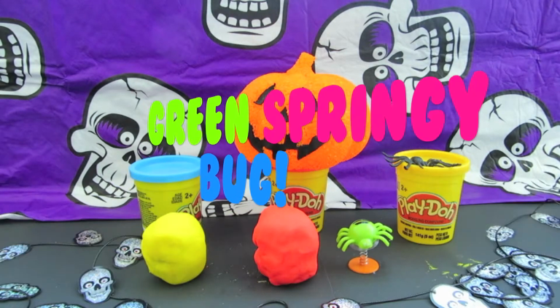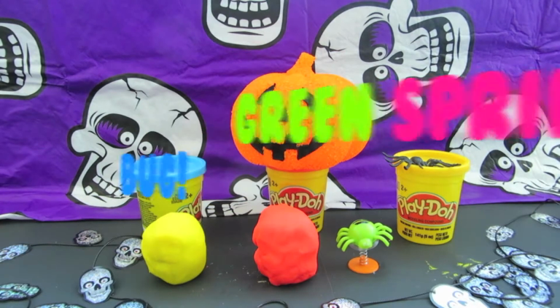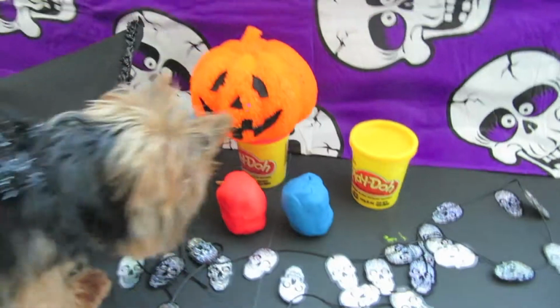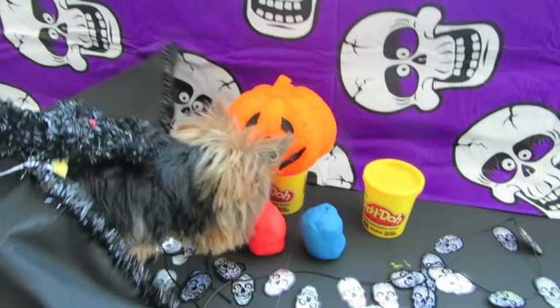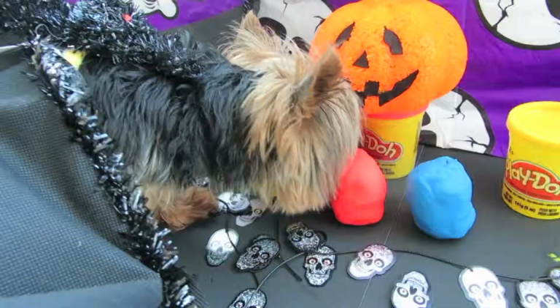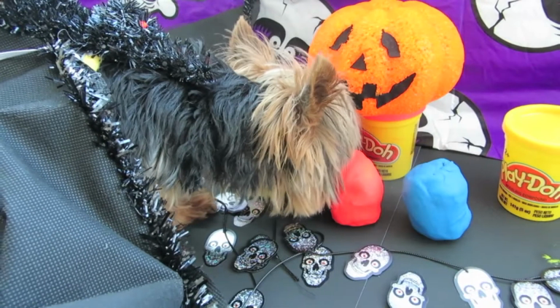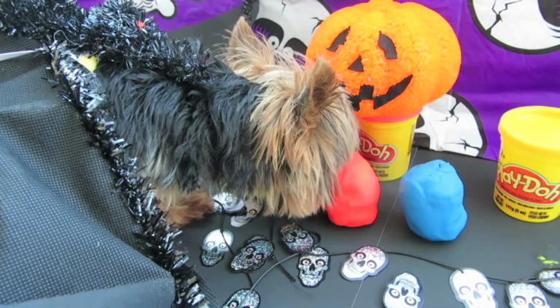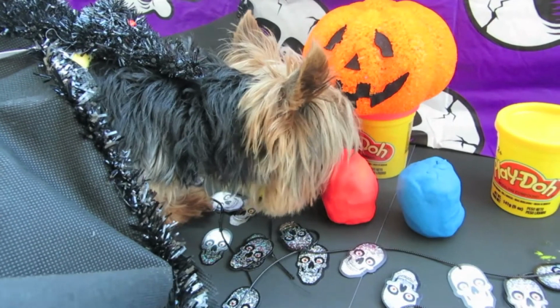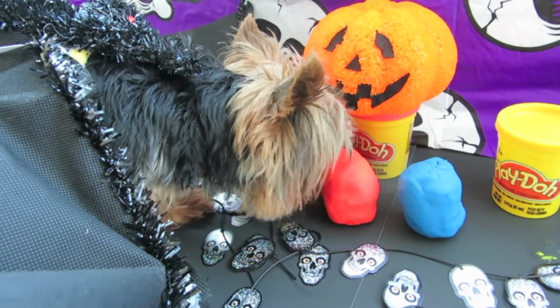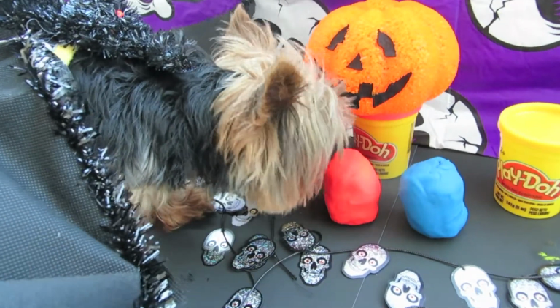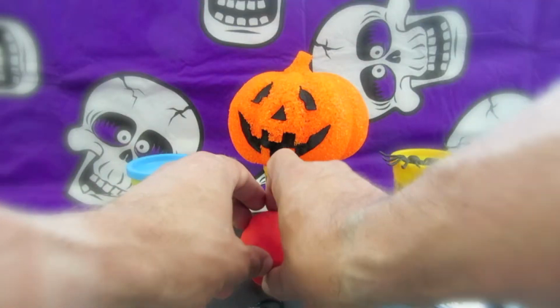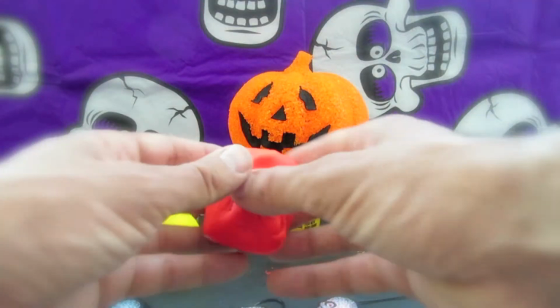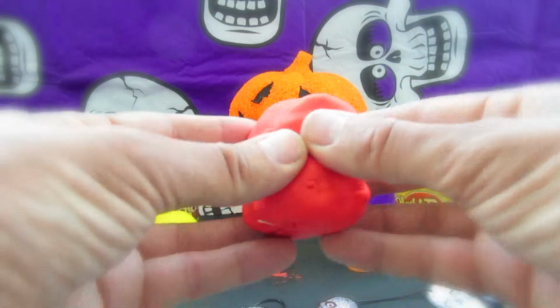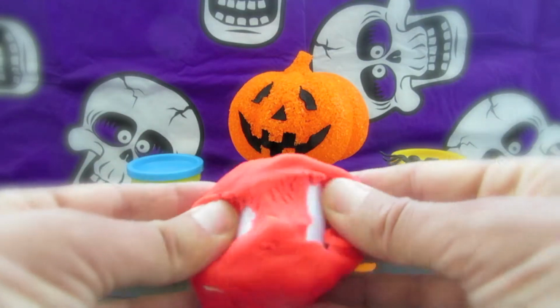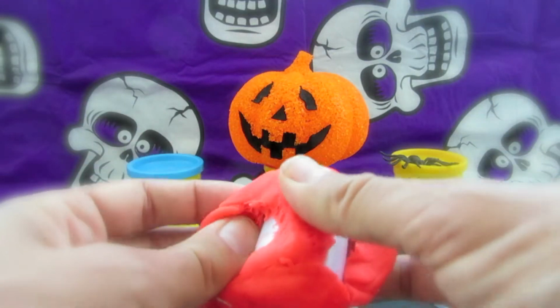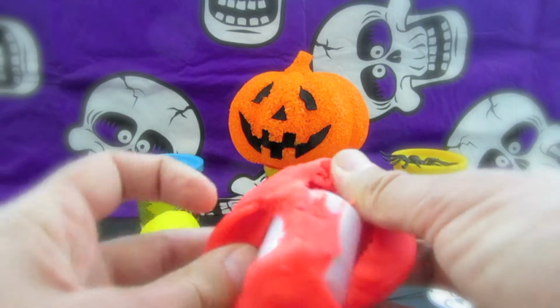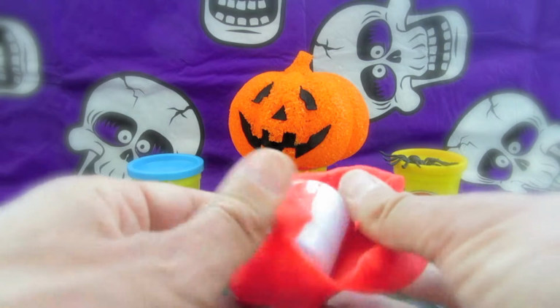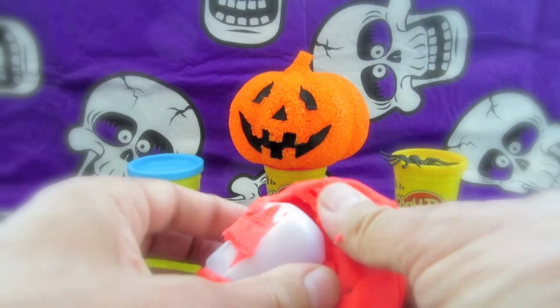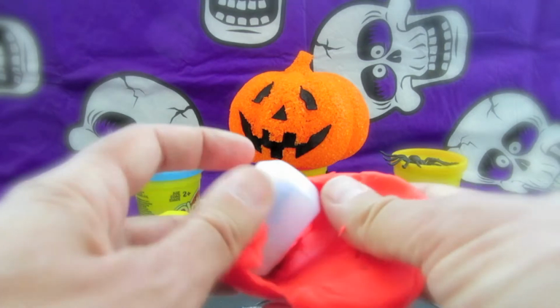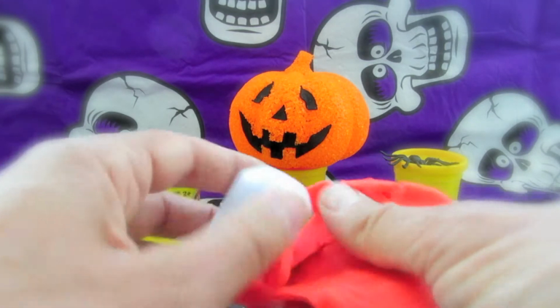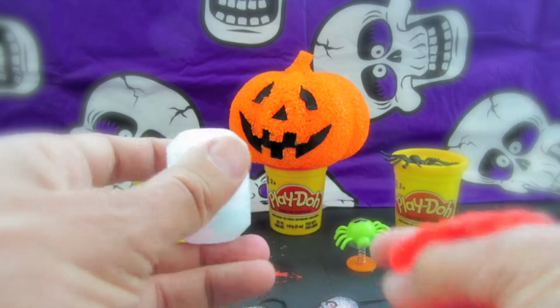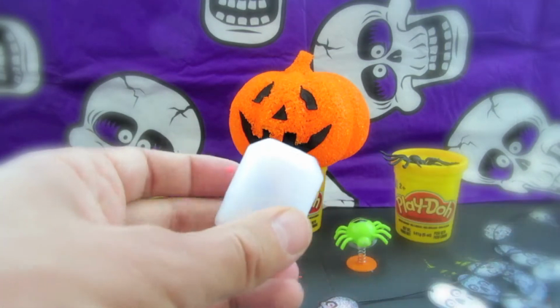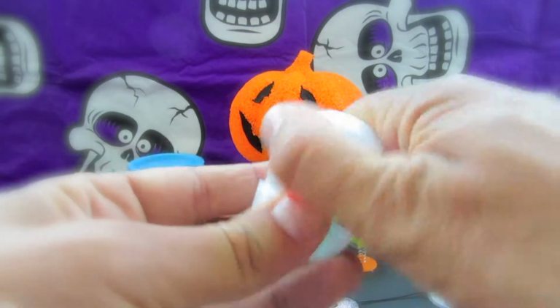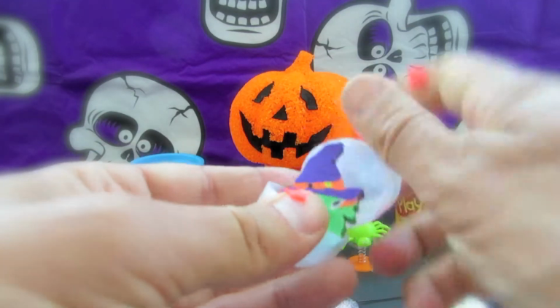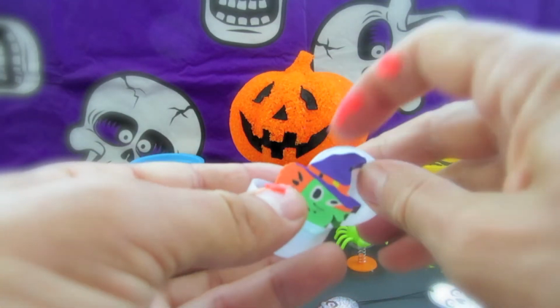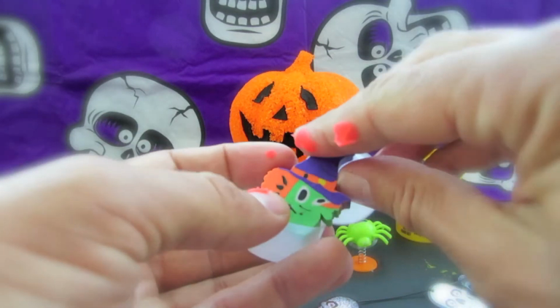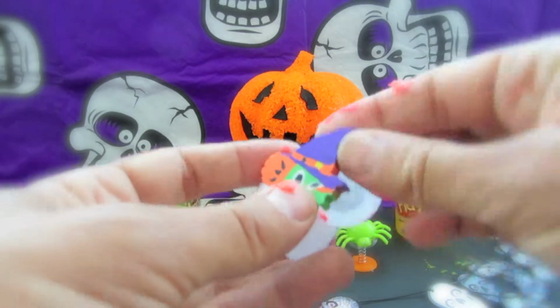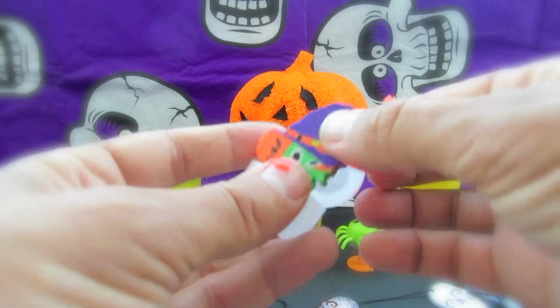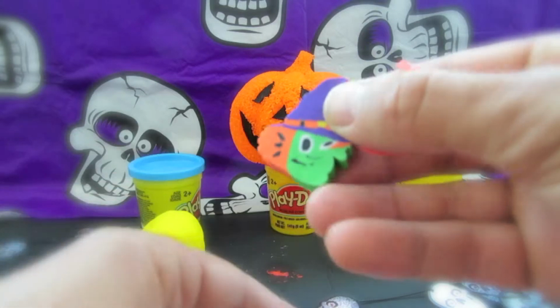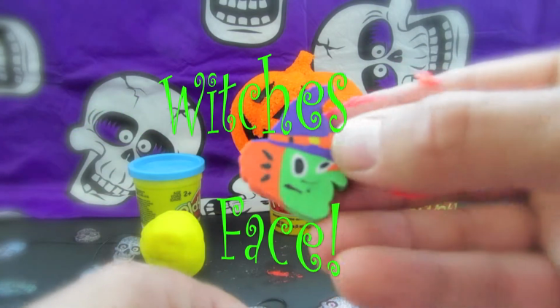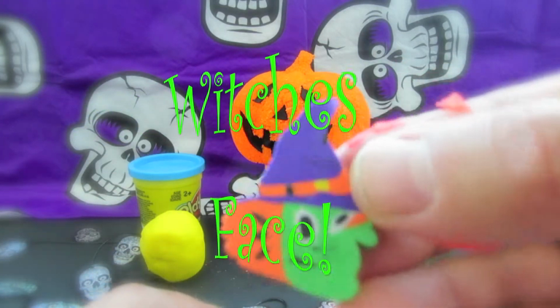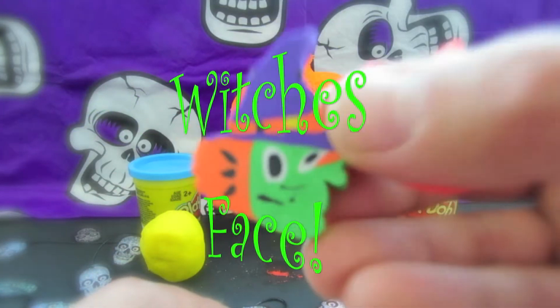Next, Romeo. Romeo chooses red. Let us see what's inside the red Play-Doh egg. A witch's face!